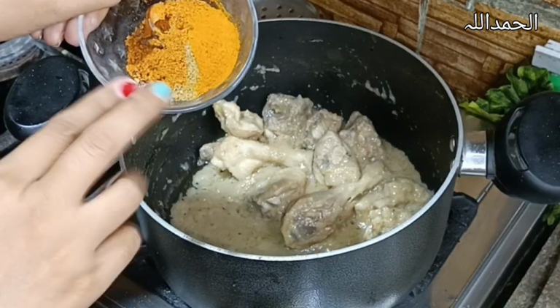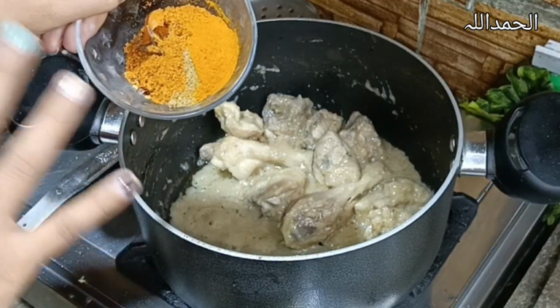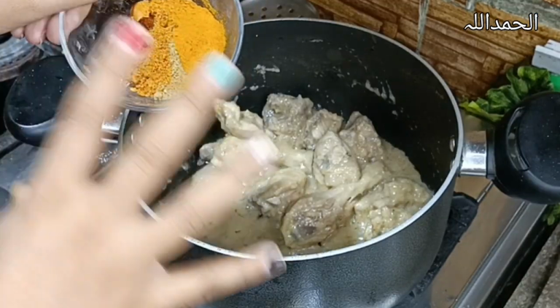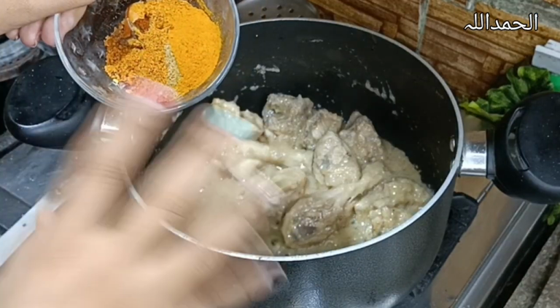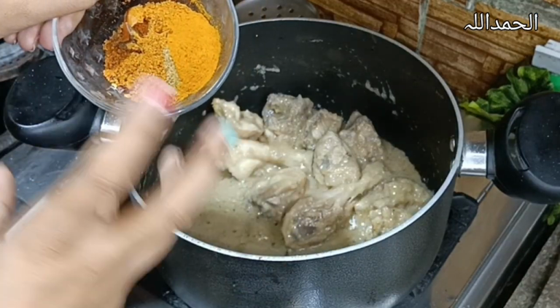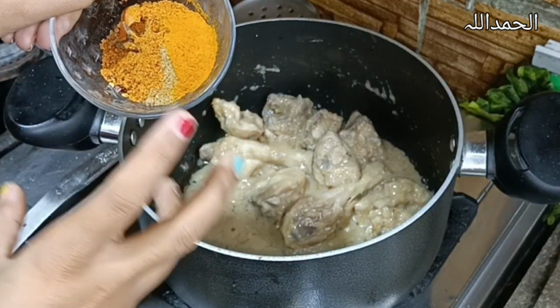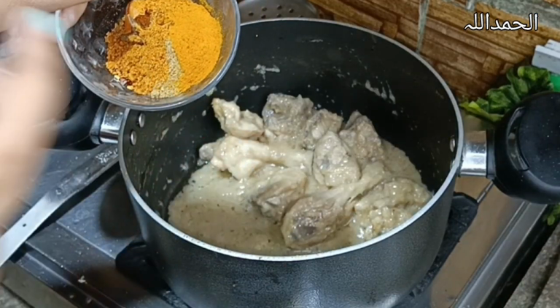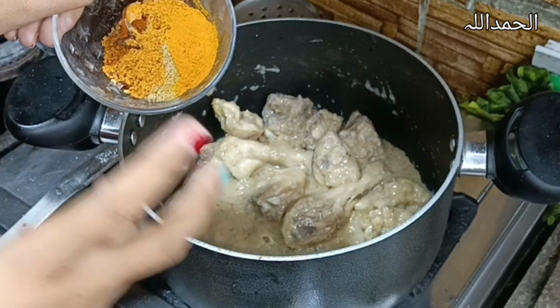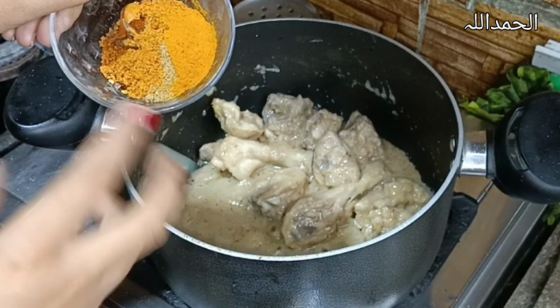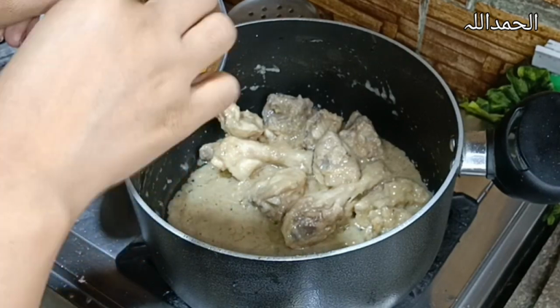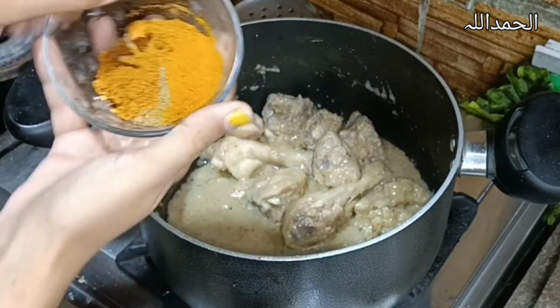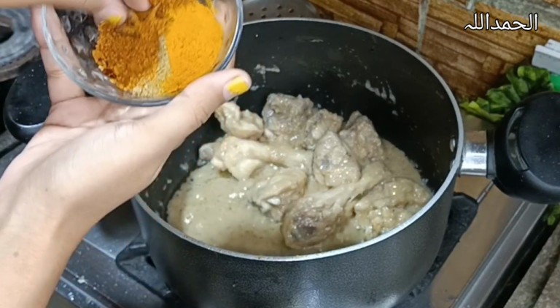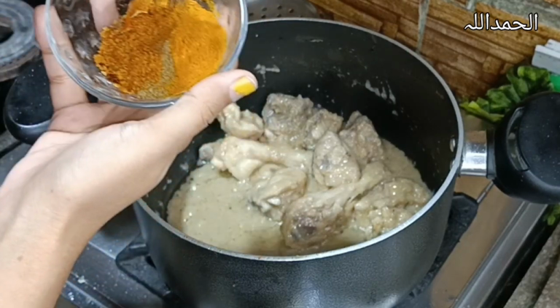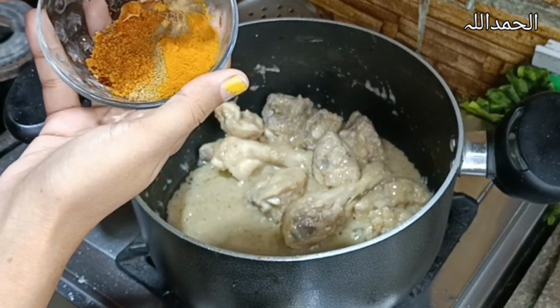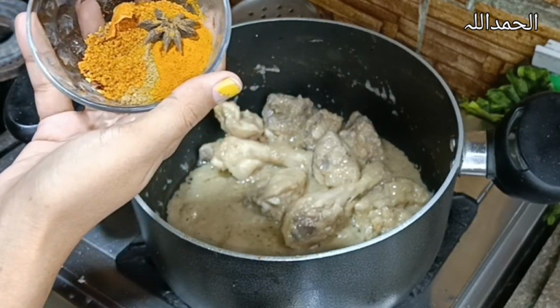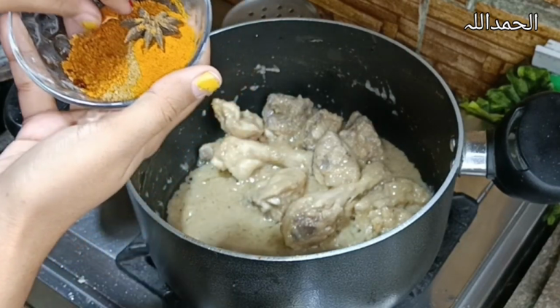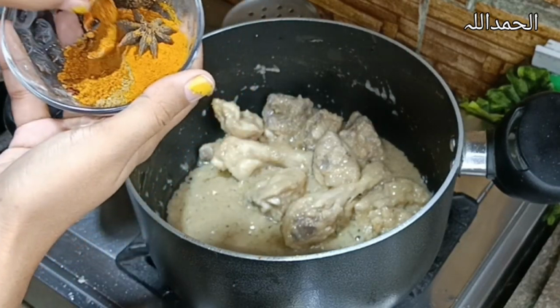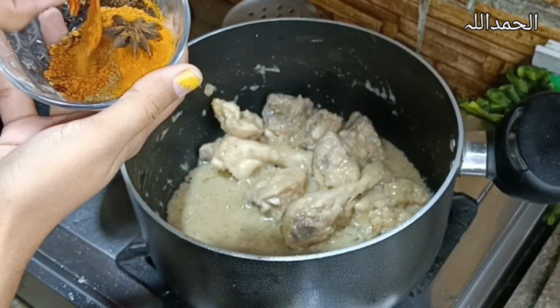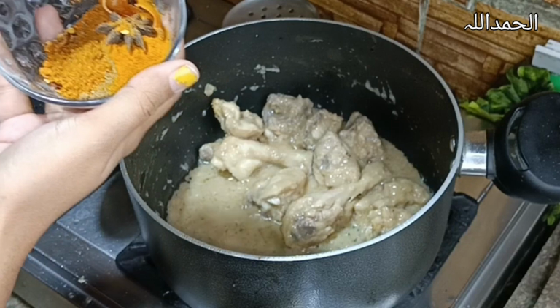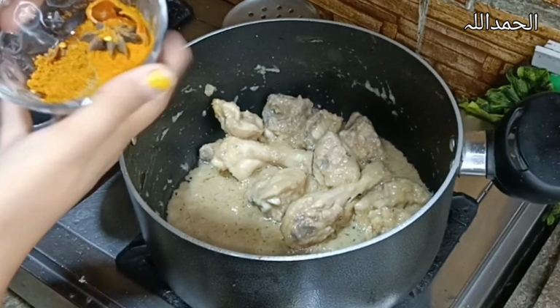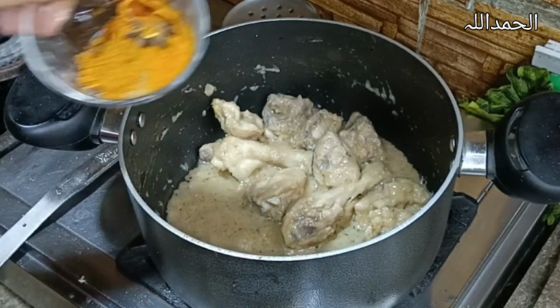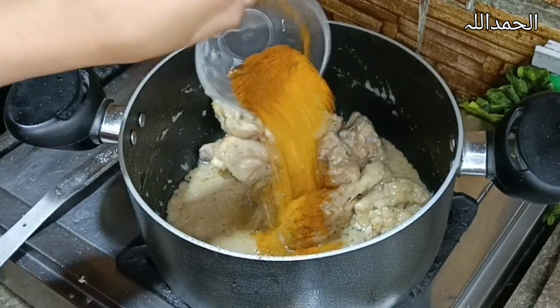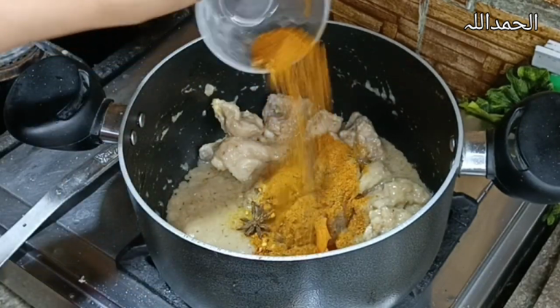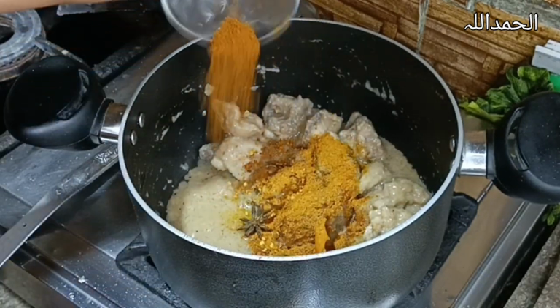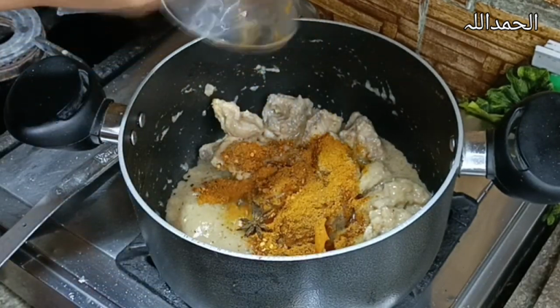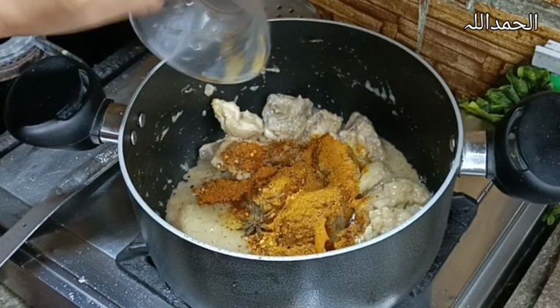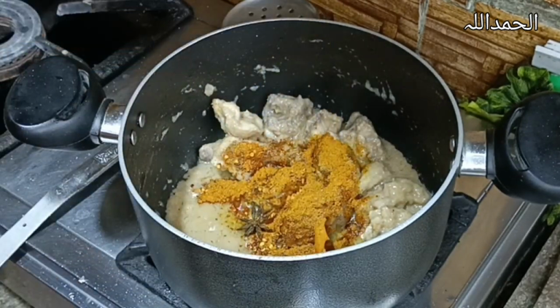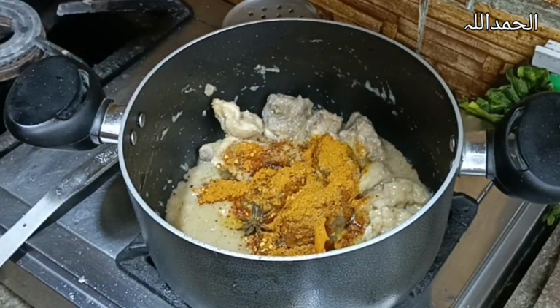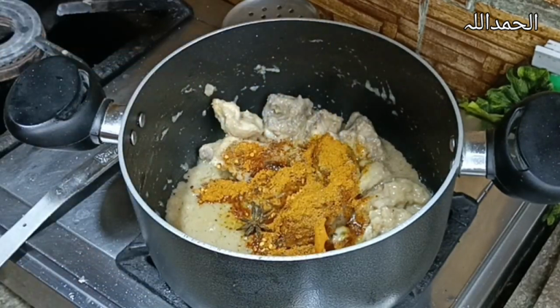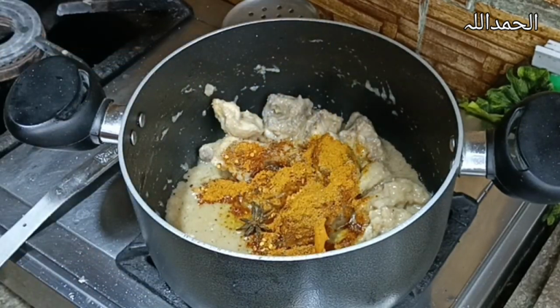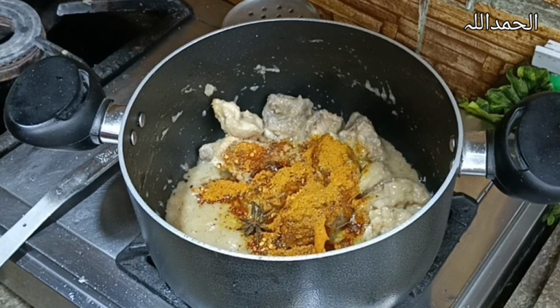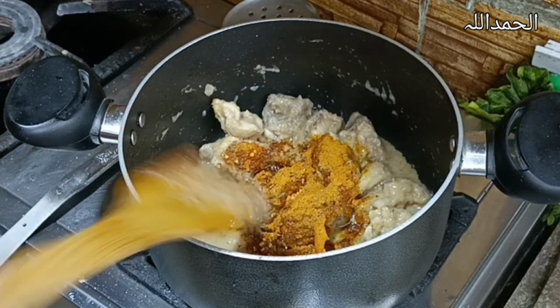Now add biryani masala, pilau masala, chicken masala, daal masala — whatever you have in your kitchen, put it in. And whatever you don't have, go to your neighbor and say 'please give us spices,' because we Pakistanis believe in brotherhood. Now fry it for 10 more minutes.